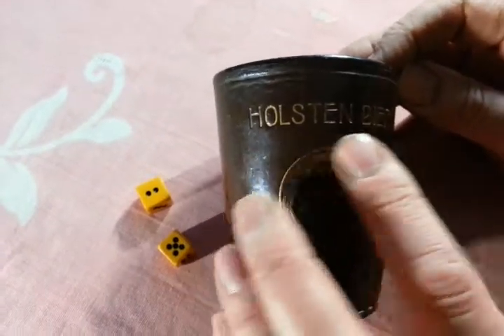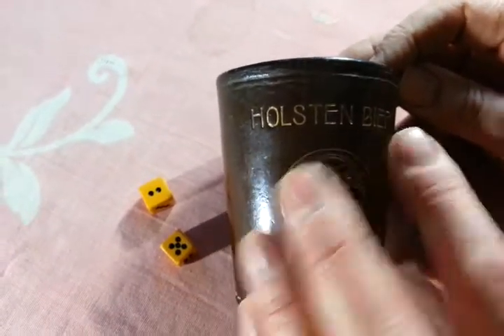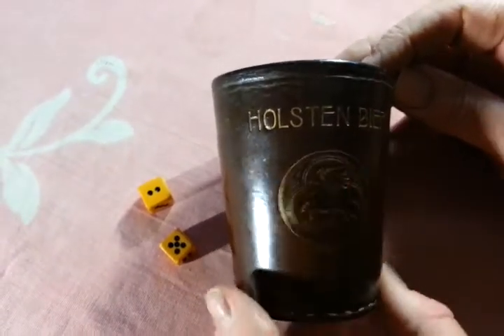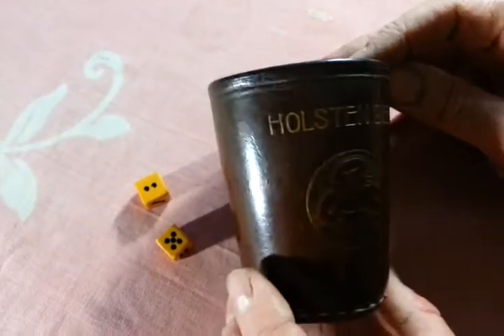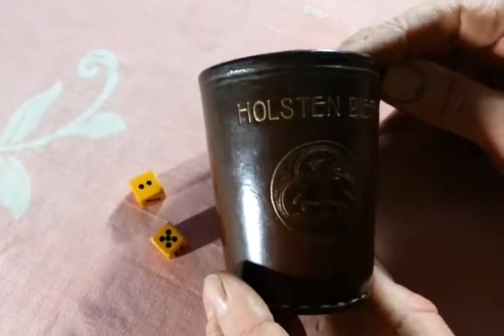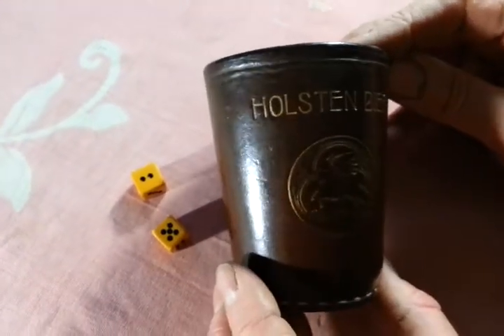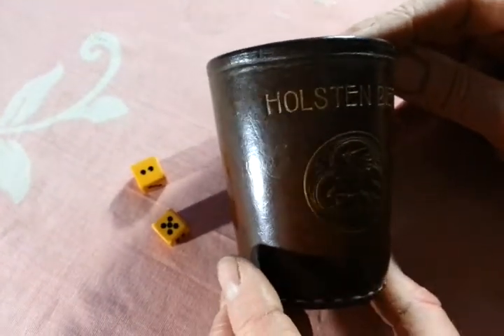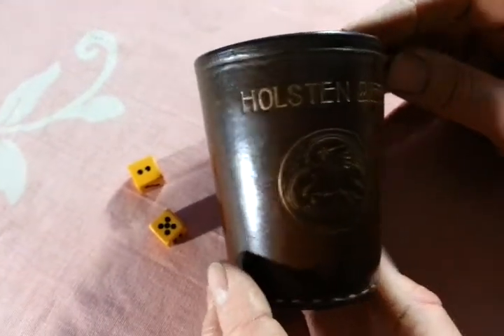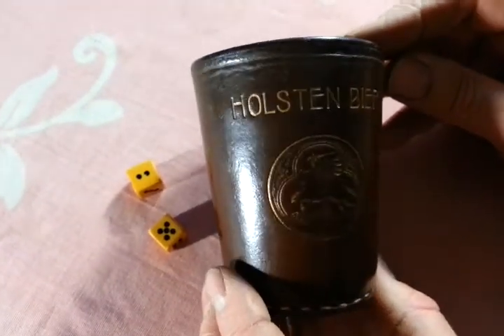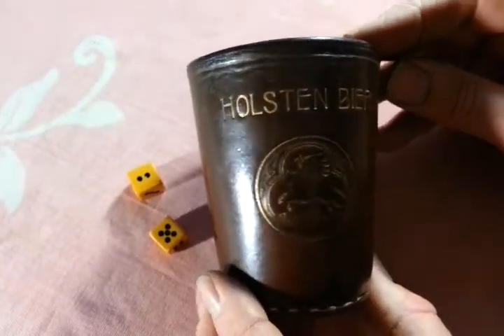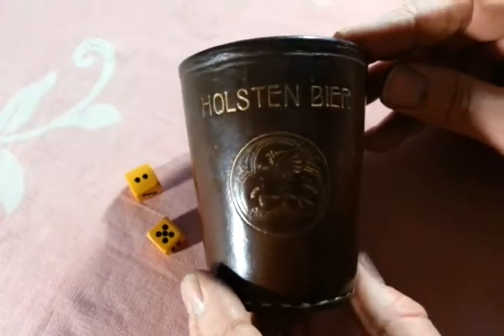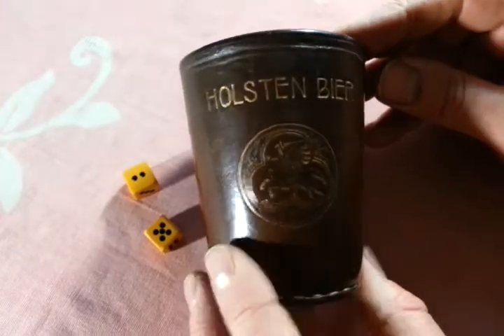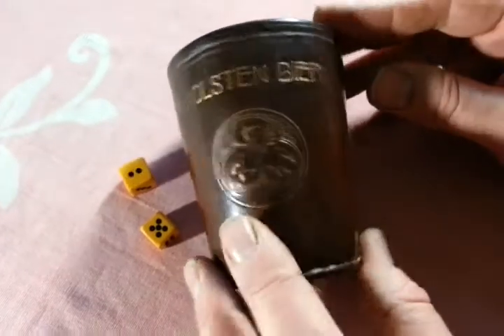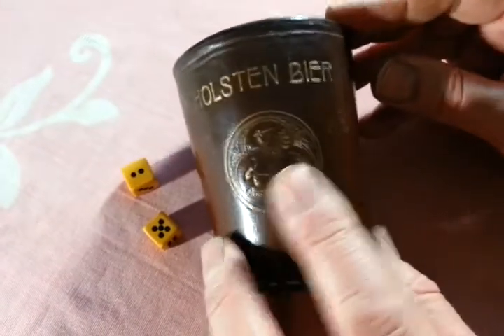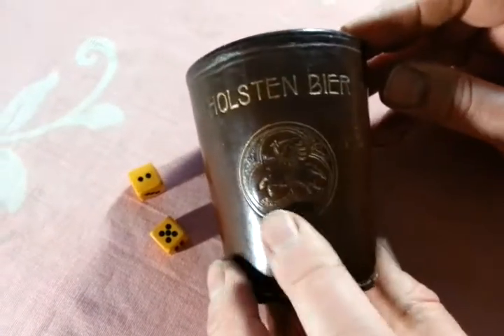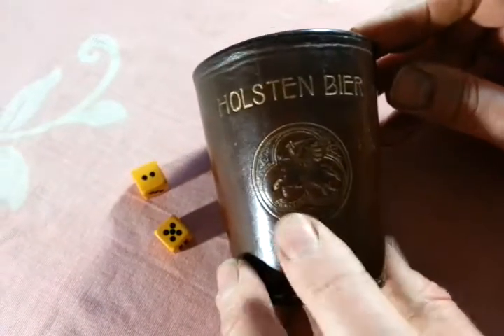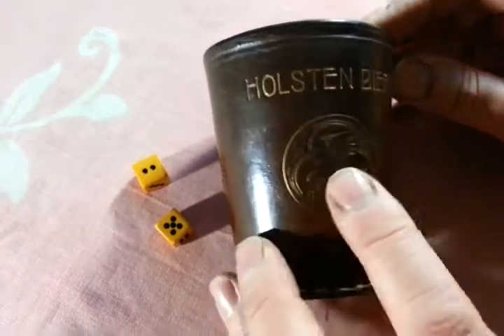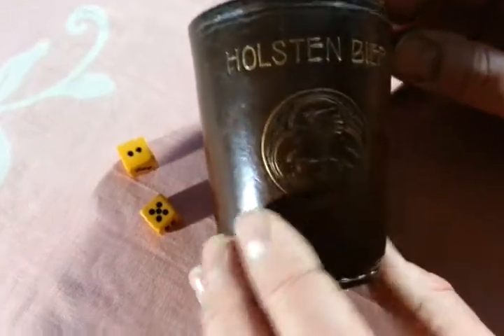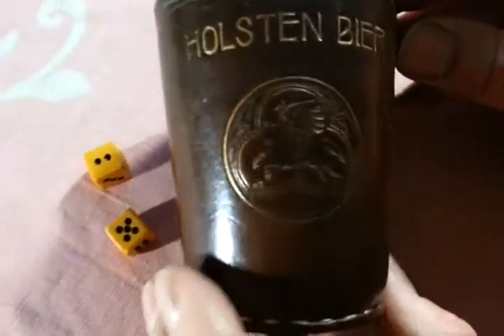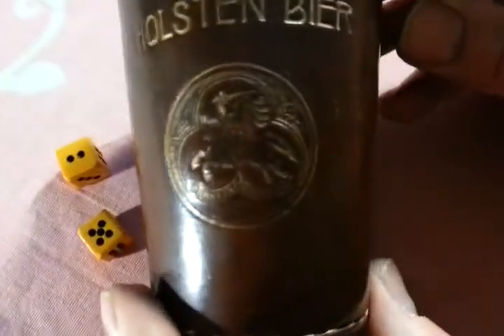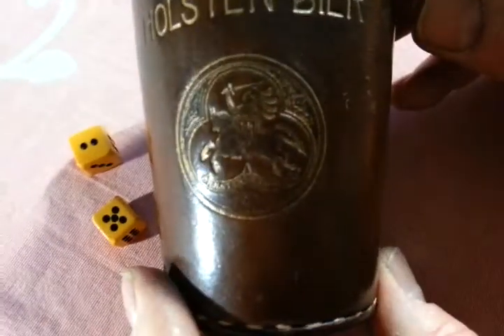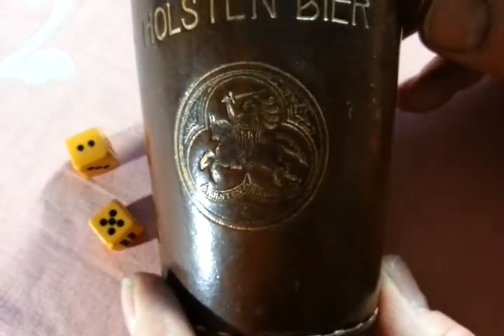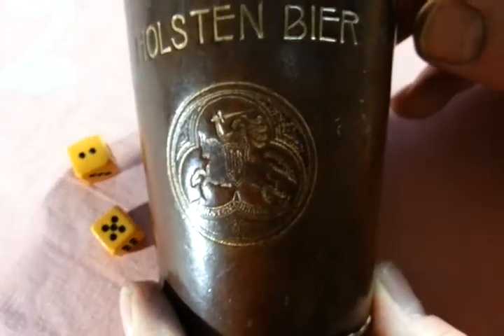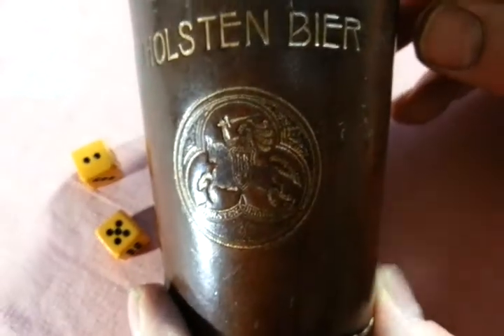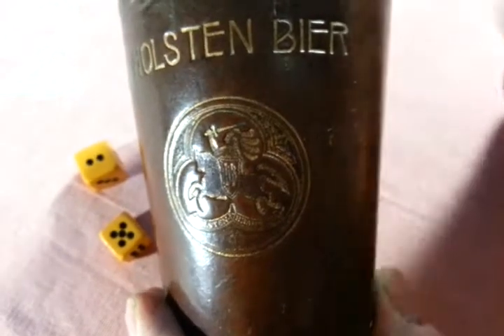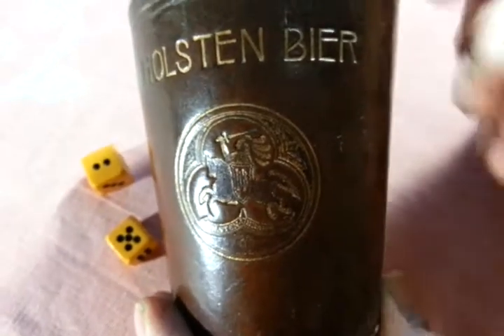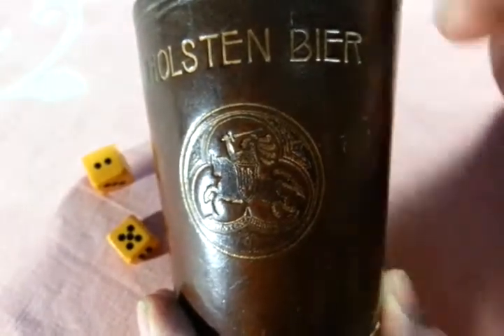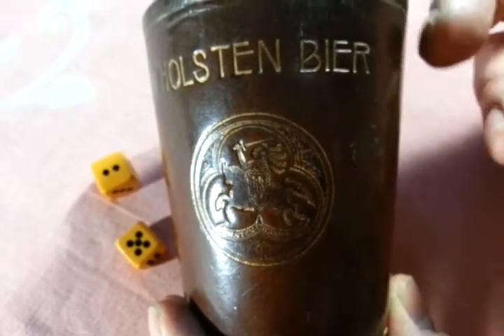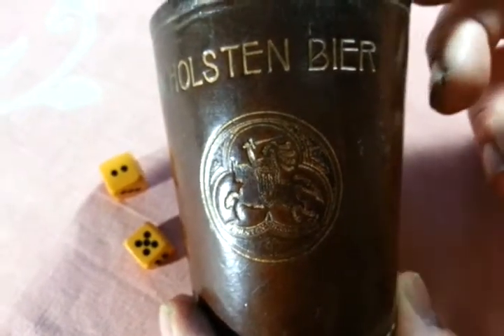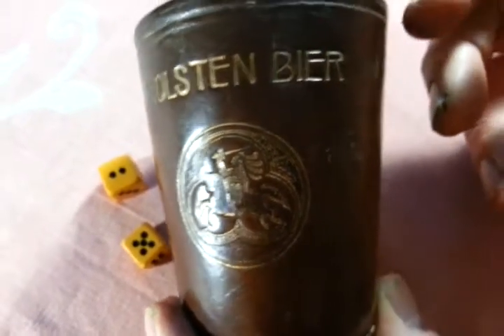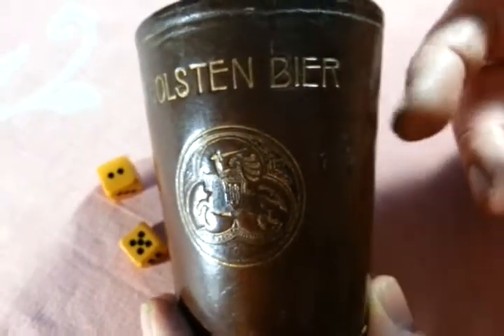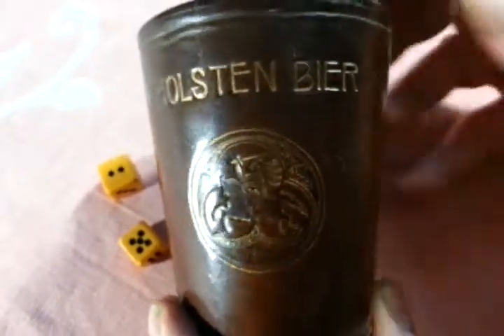The lettering has a sort of Art Nouveau-y Deco look. It says Holston Beer. And there's a knight in shining armour on his horse, which is a Holston Beer logo. So it's German — I think probably 1930s, possibly even 1920s.